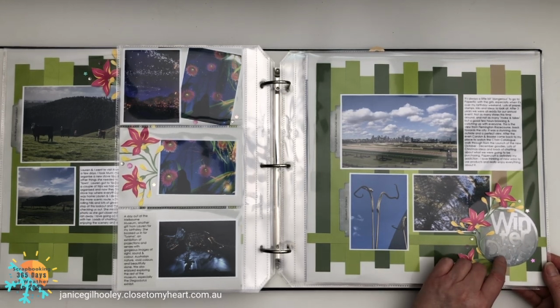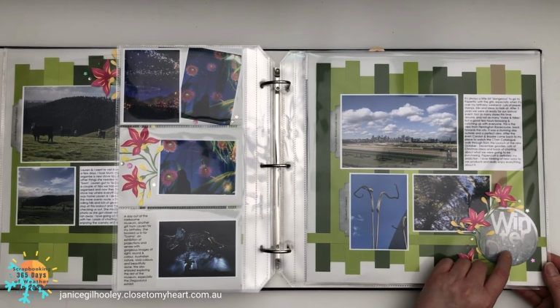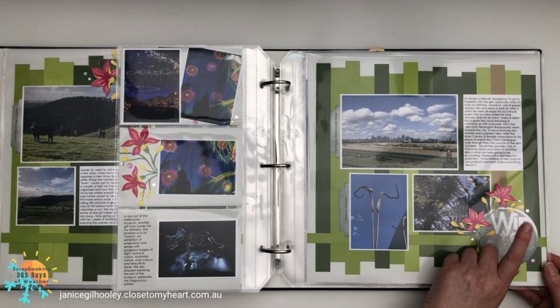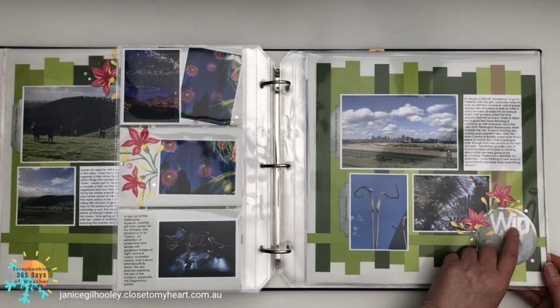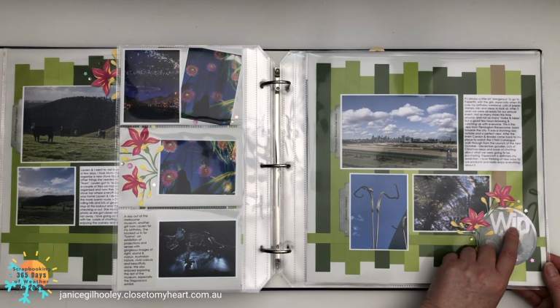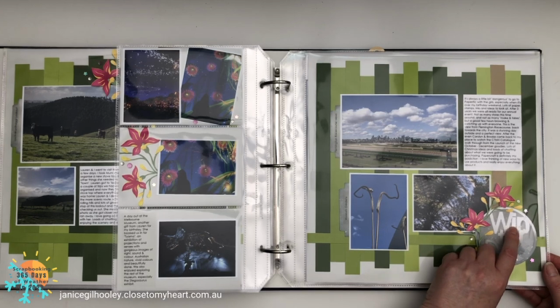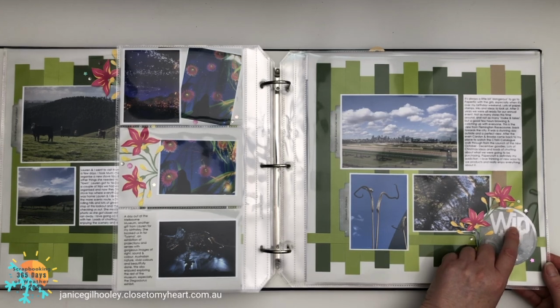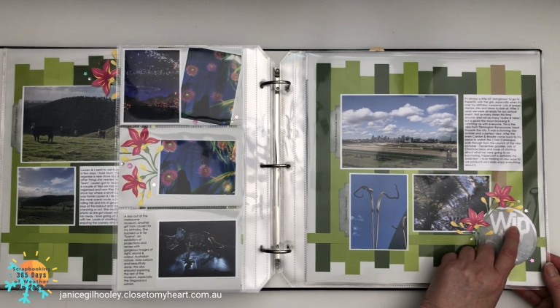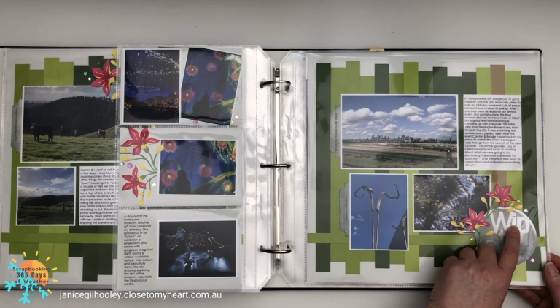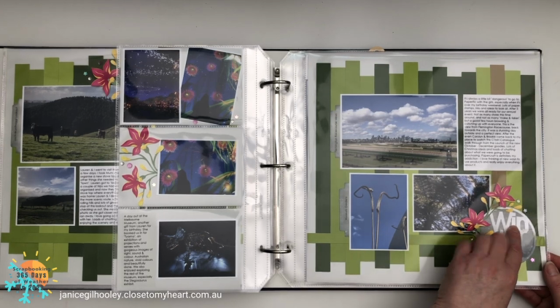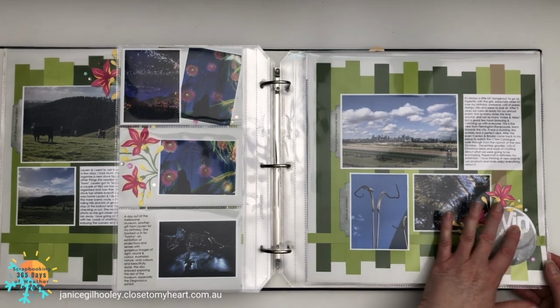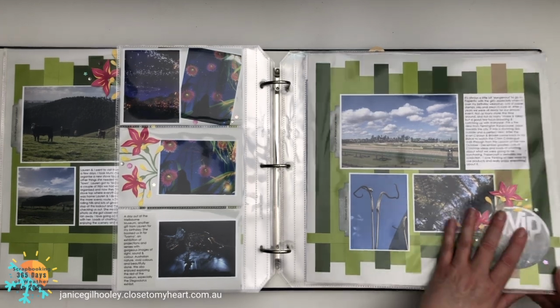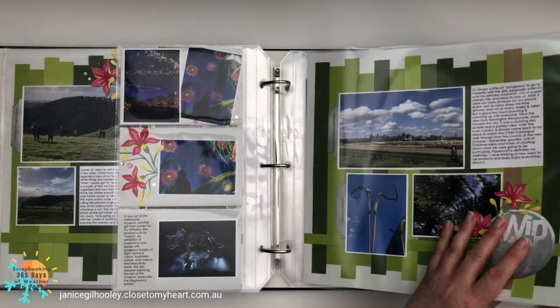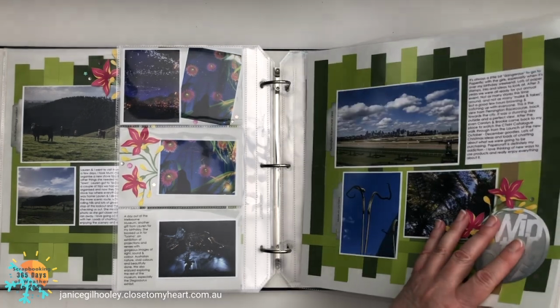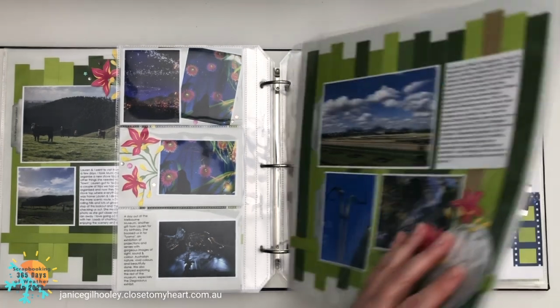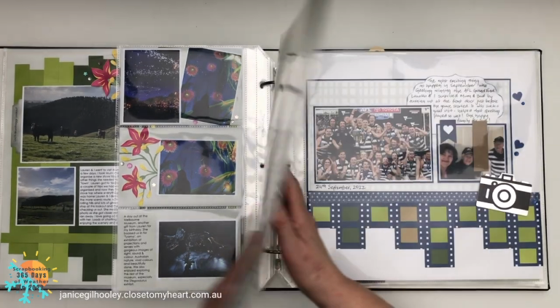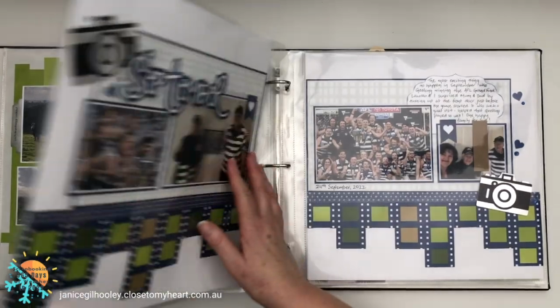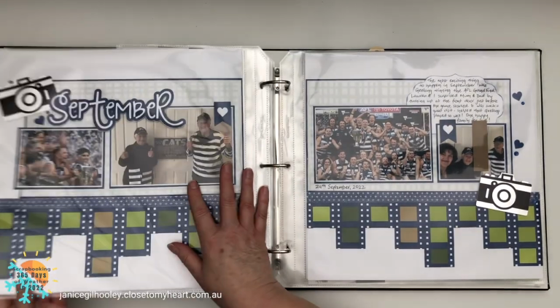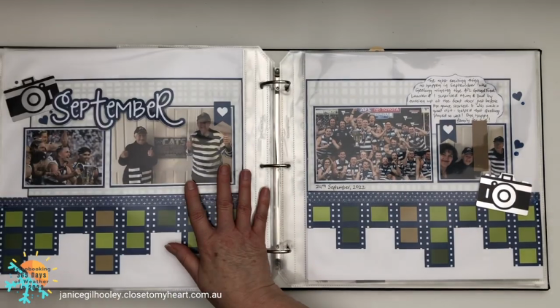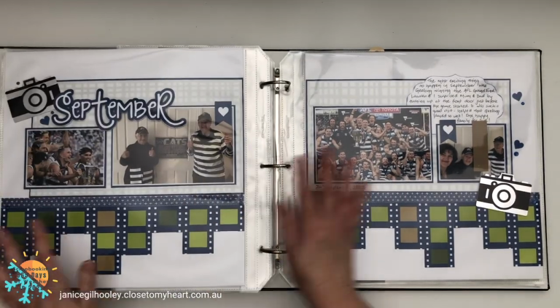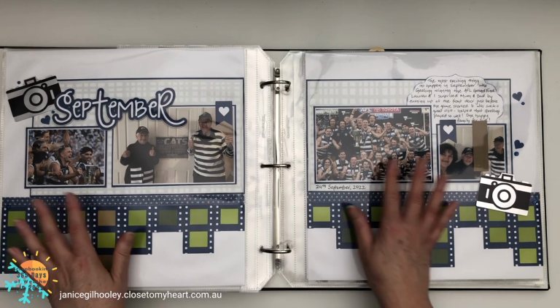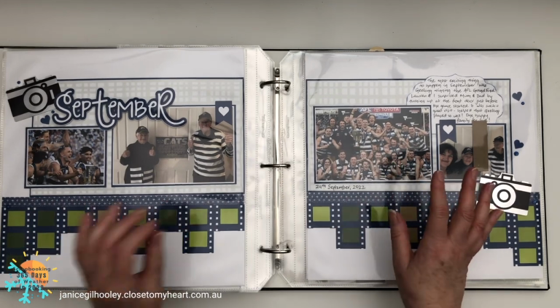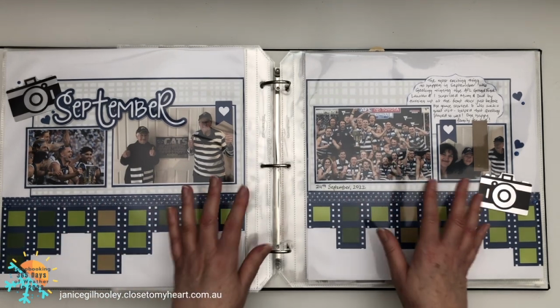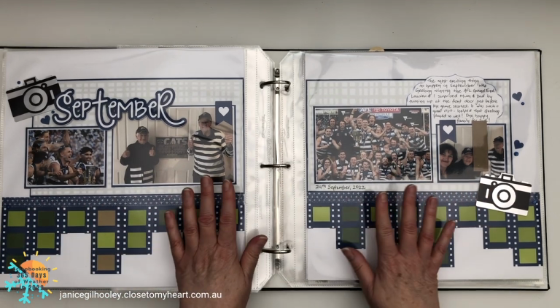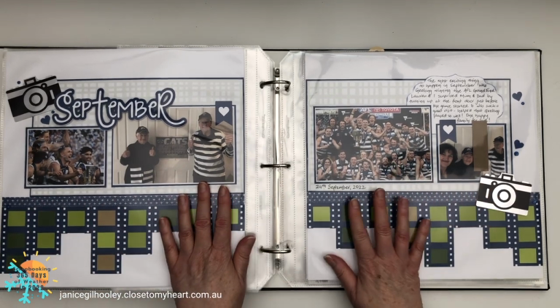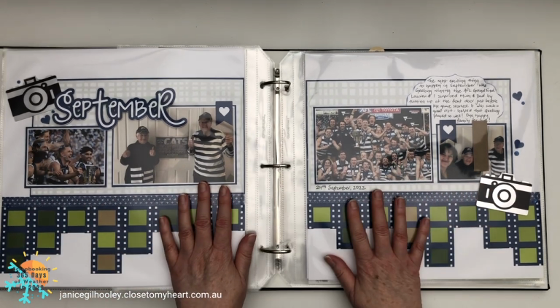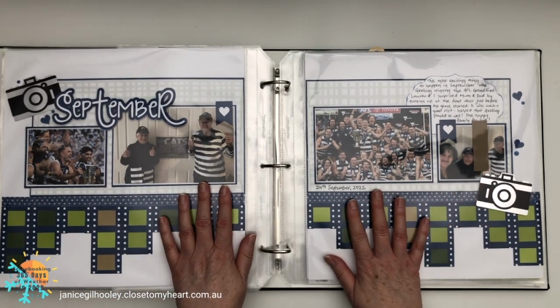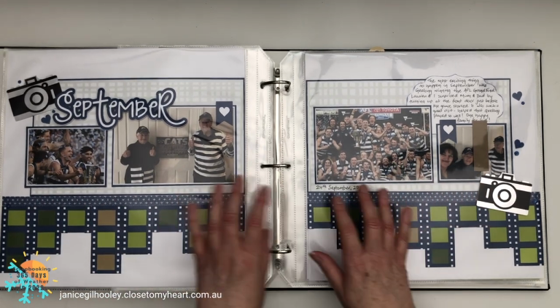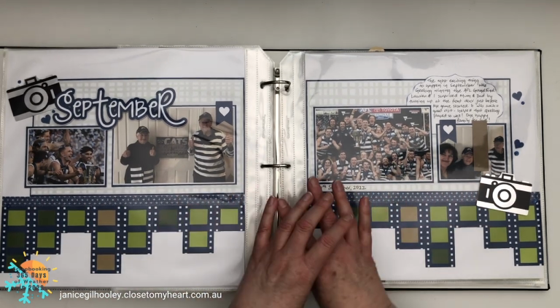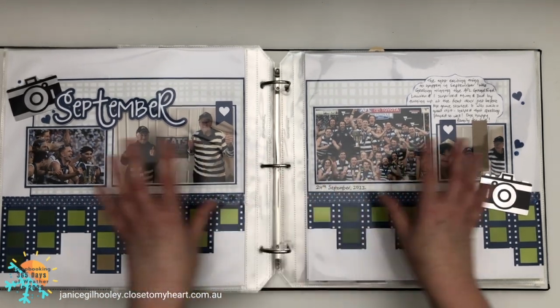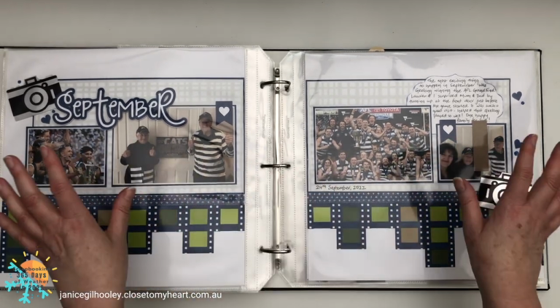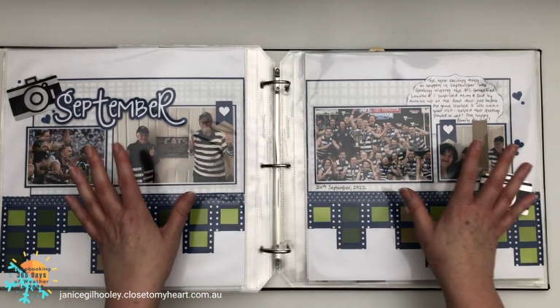I did some word art pieces and other pieces in the Design Space file — designed by me. If you're interested in those files they come with the Design Space file, and you'll be able to cut them out without needing any collections; it's totally done in Design Space with a free font within Cricut.